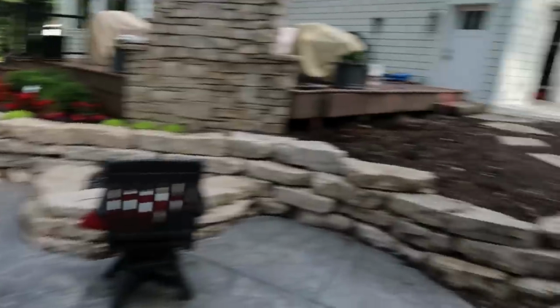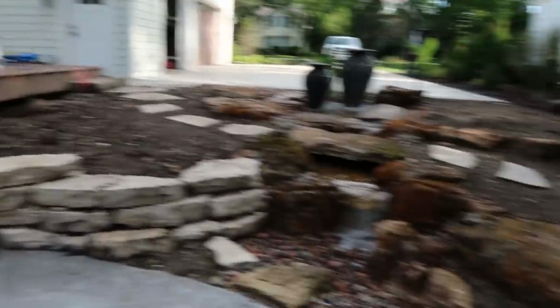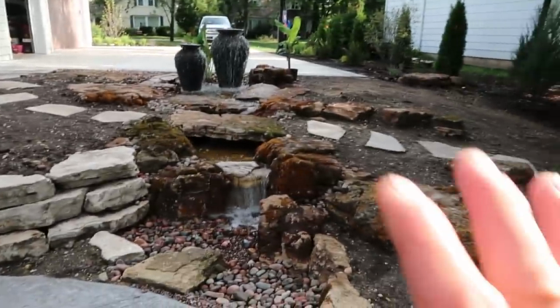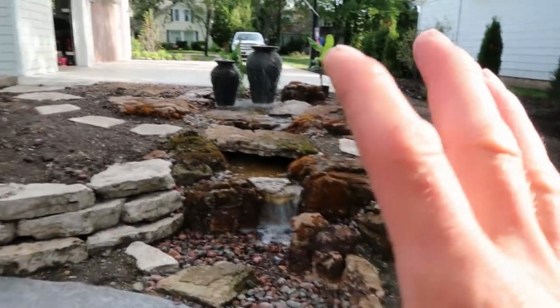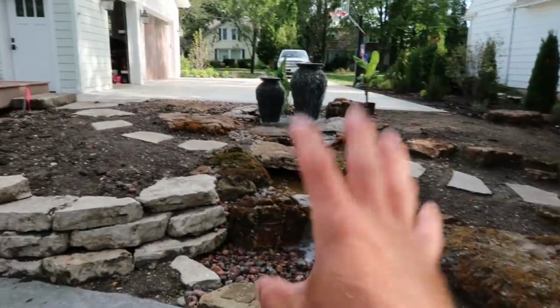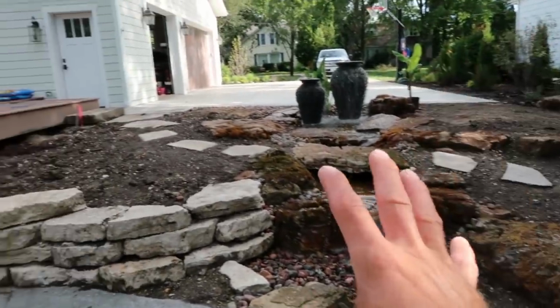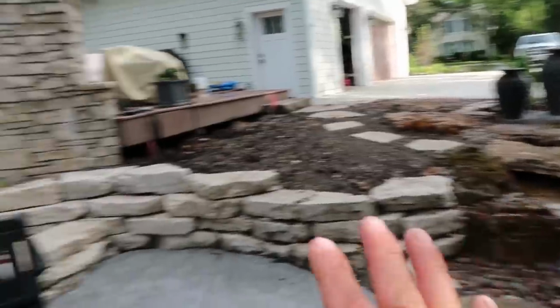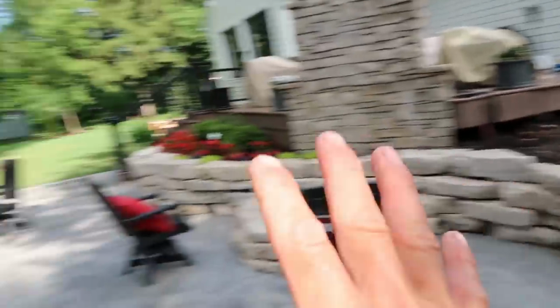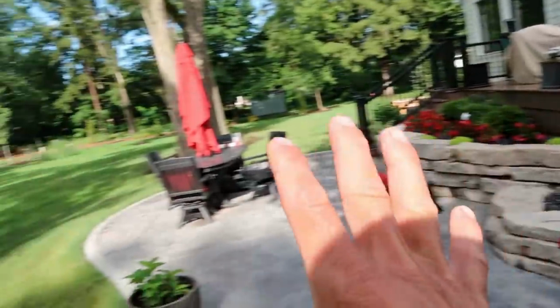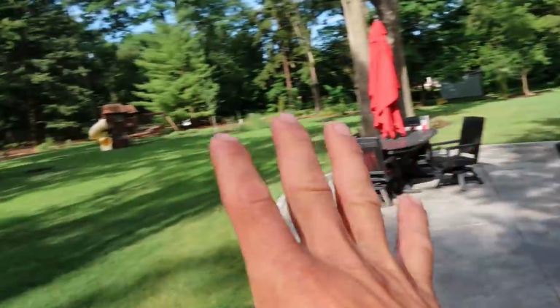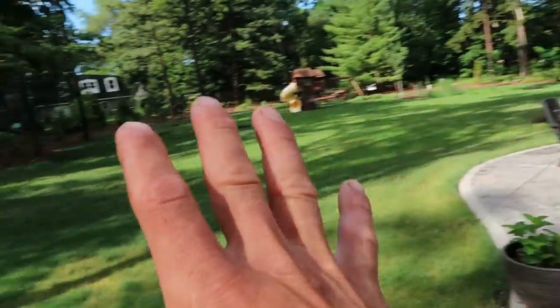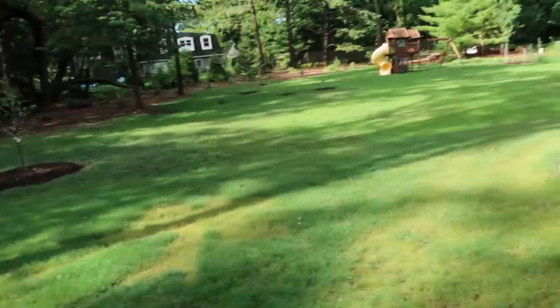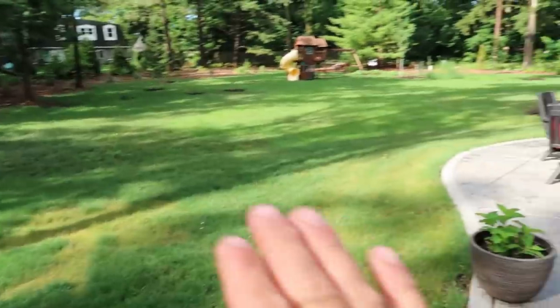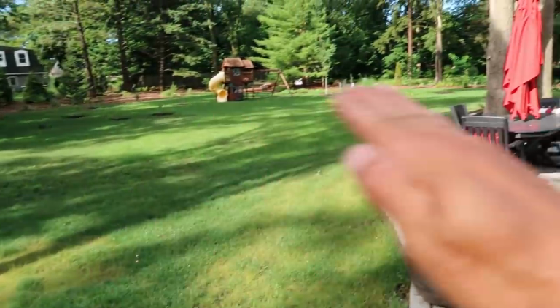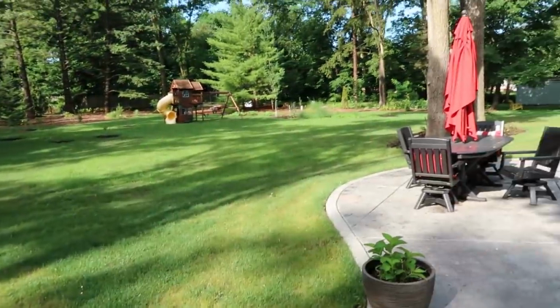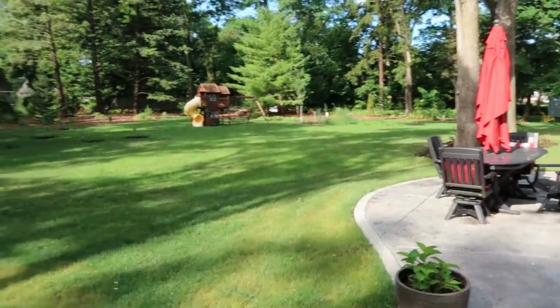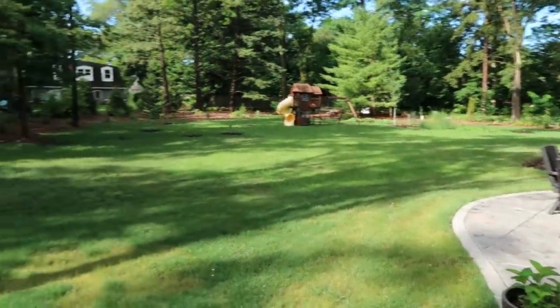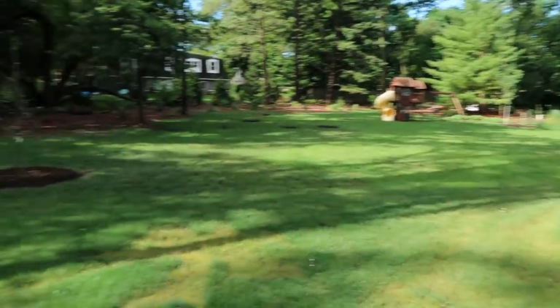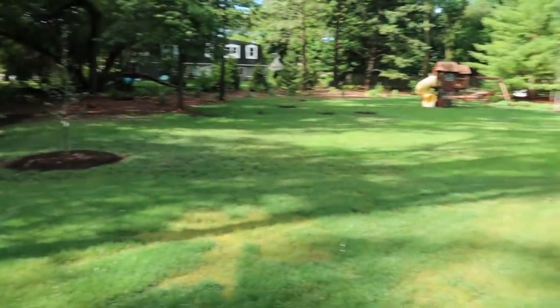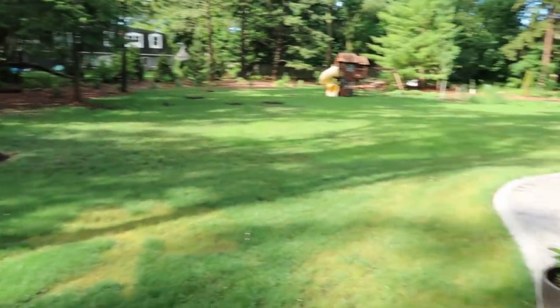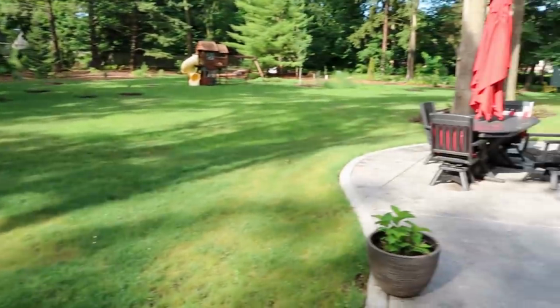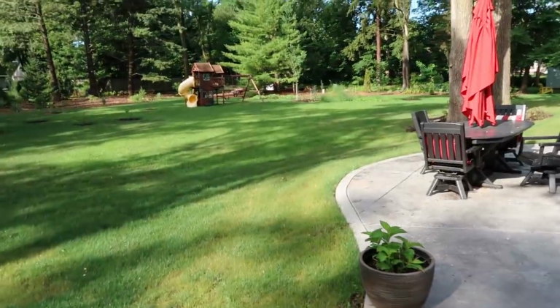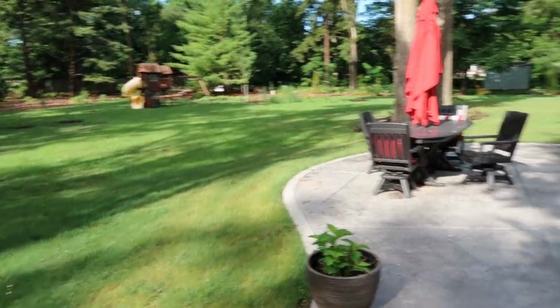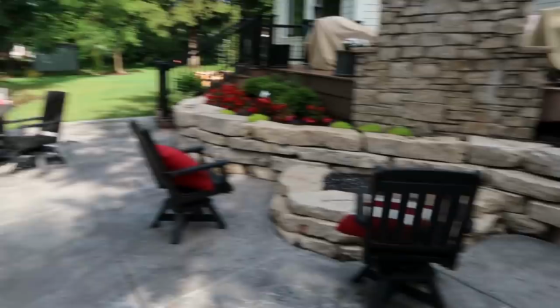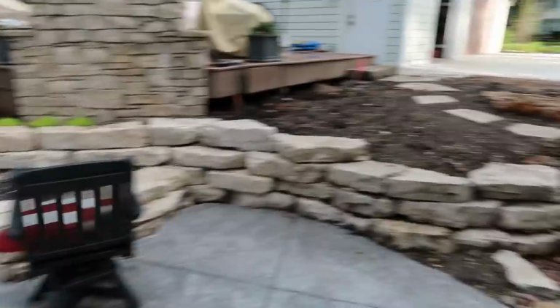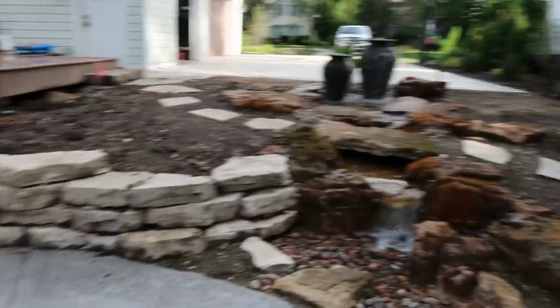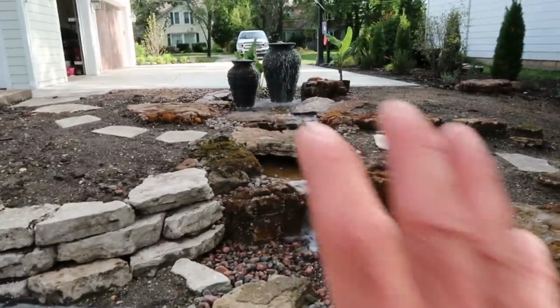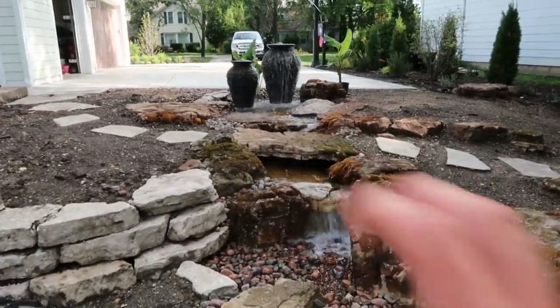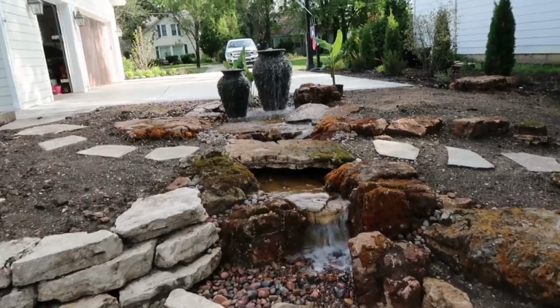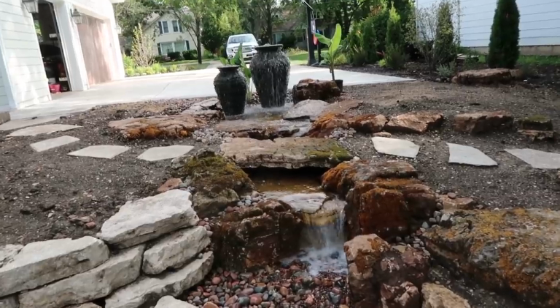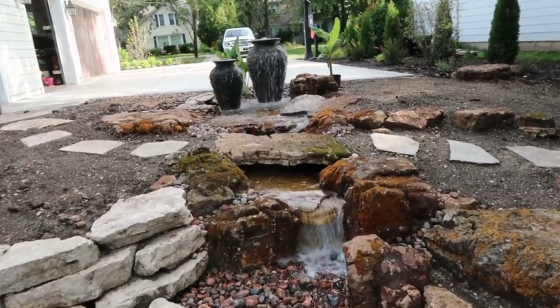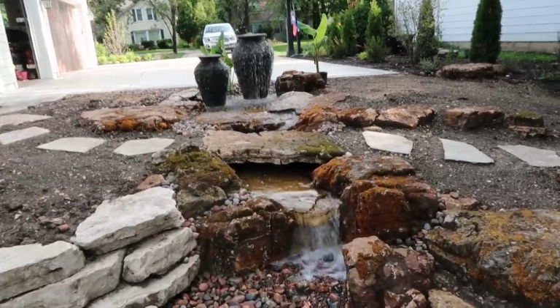This water feature is so fantastic here as opposed to anywhere else on the property. If it was anywhere else on this enormous backyard, it would probably feel very, very small. But since we put it right here, it actually feels much larger than it is.